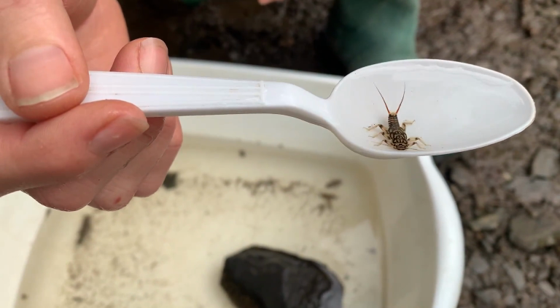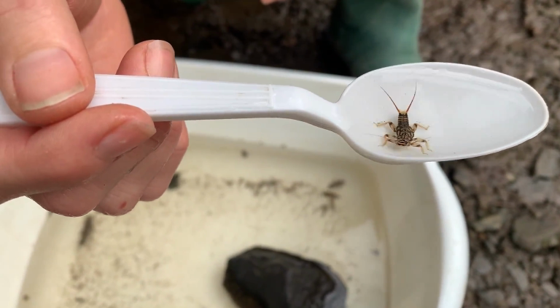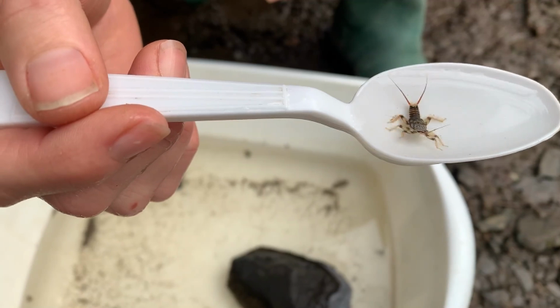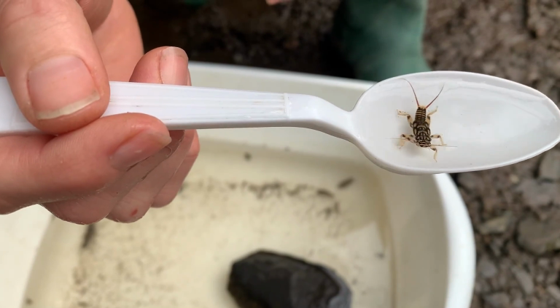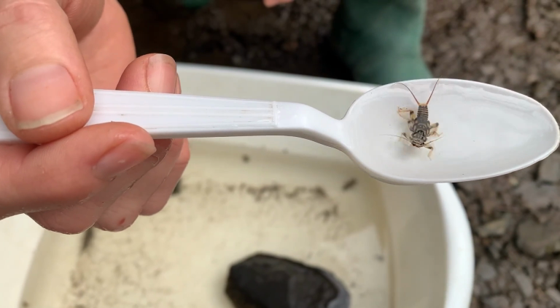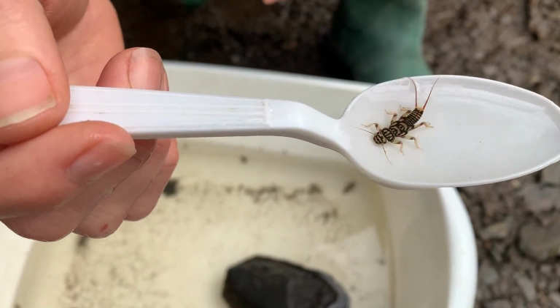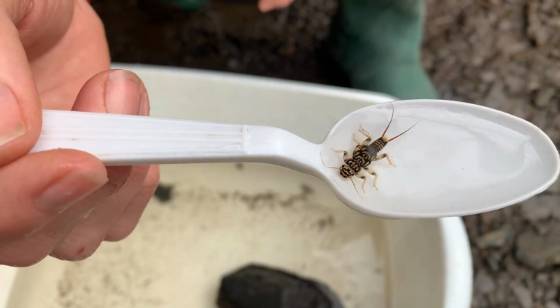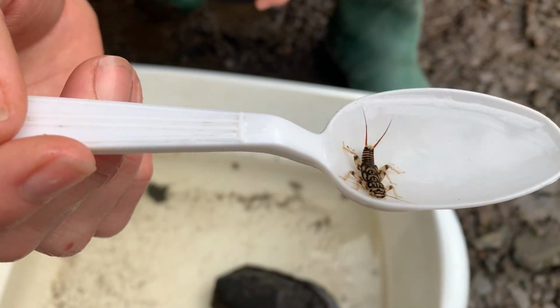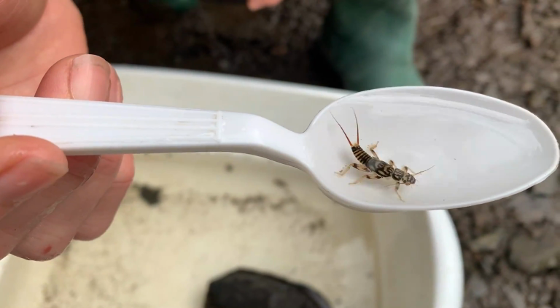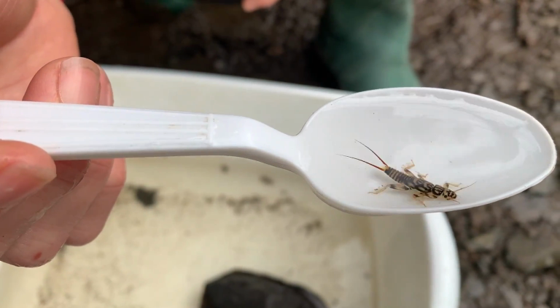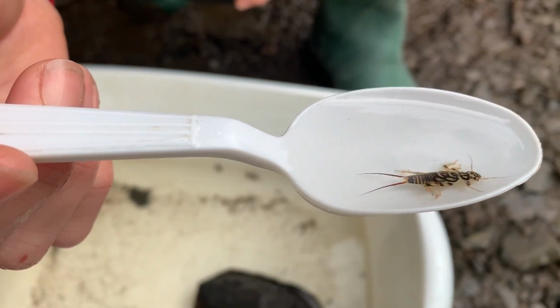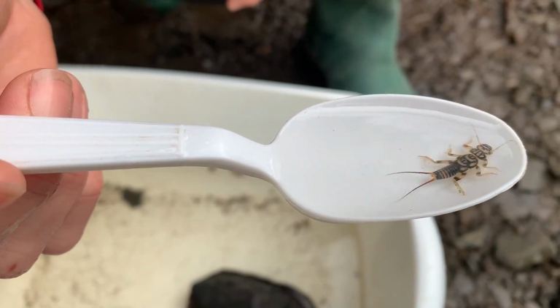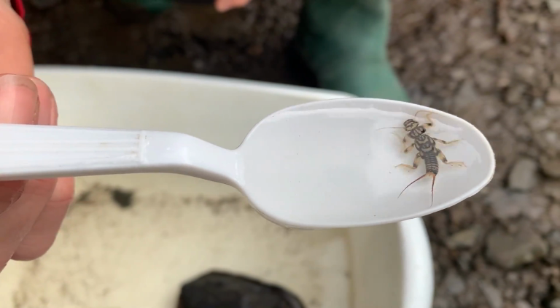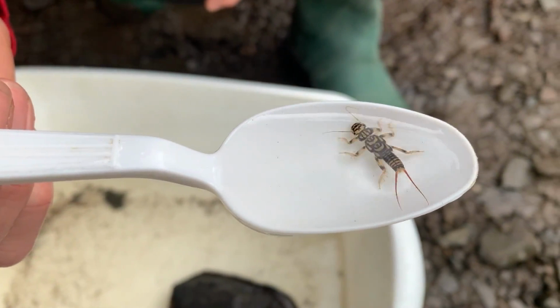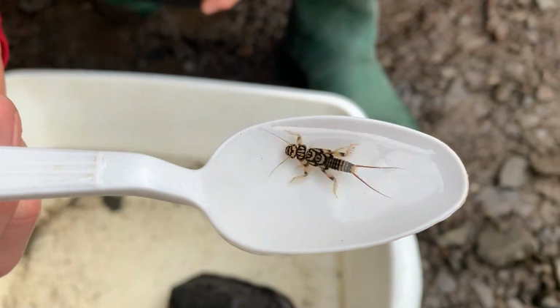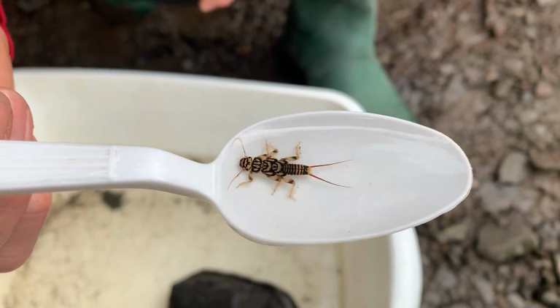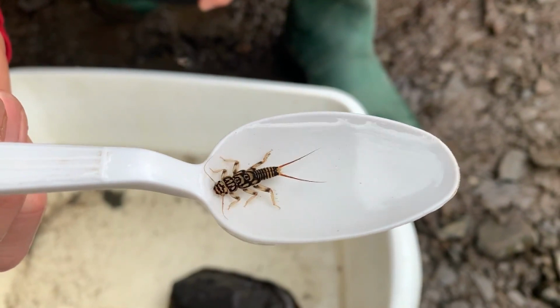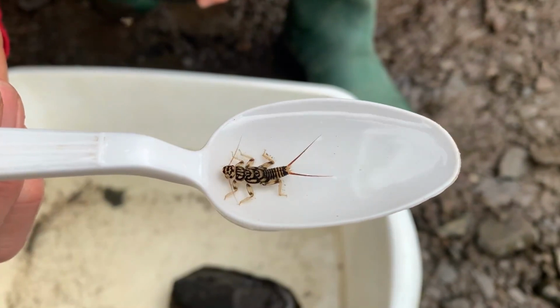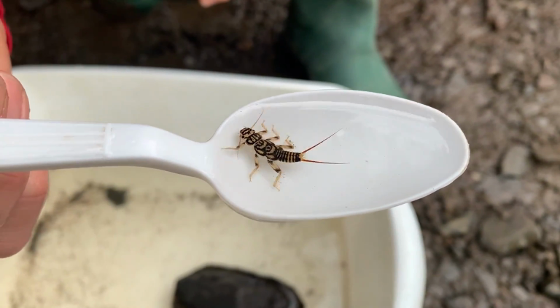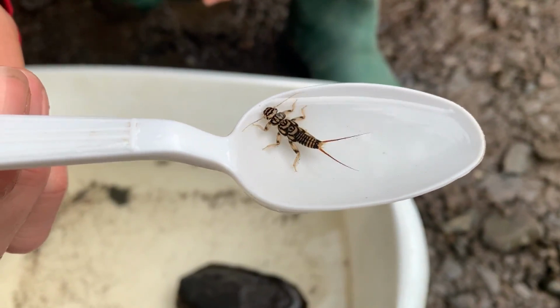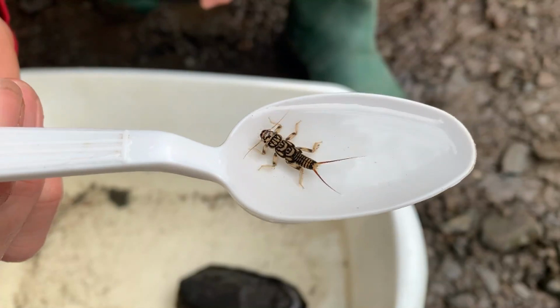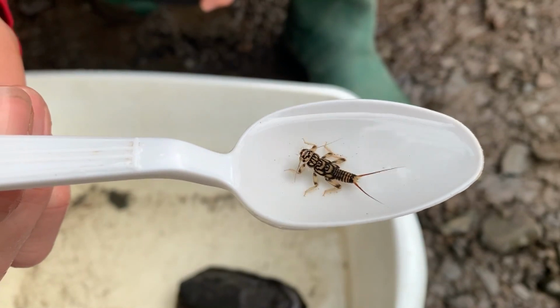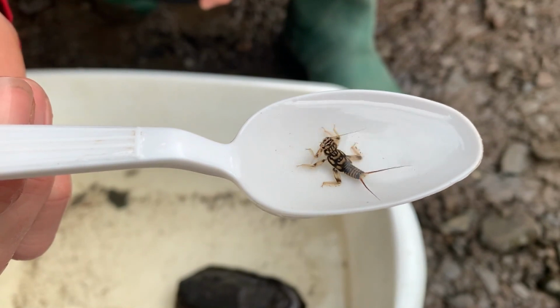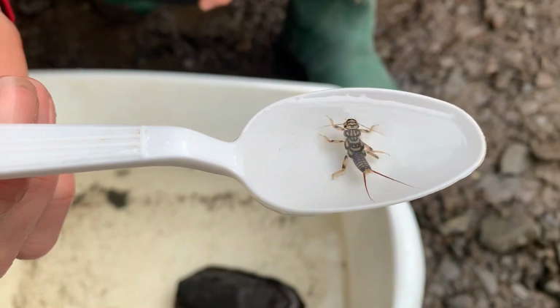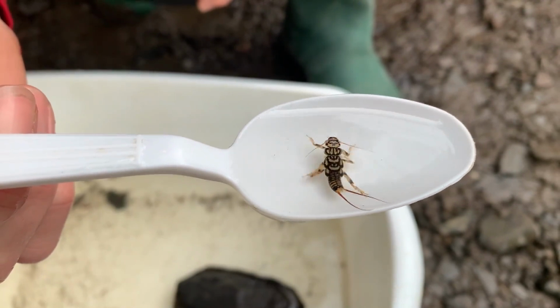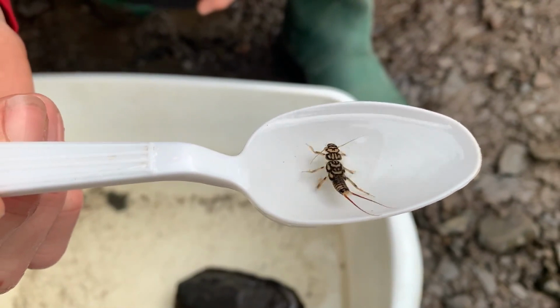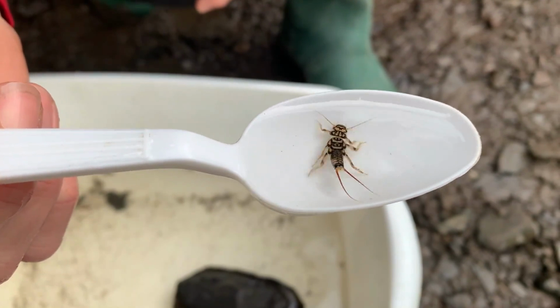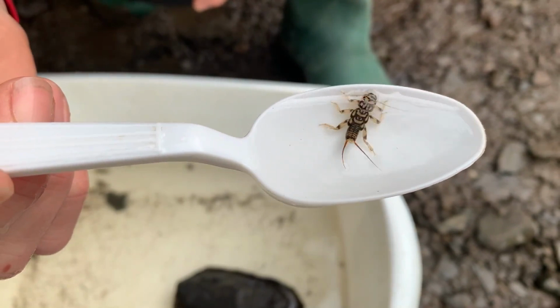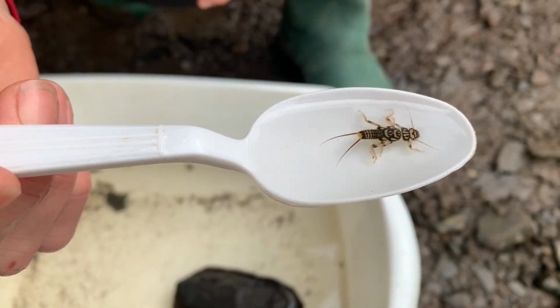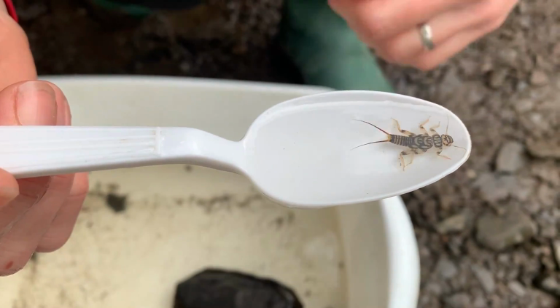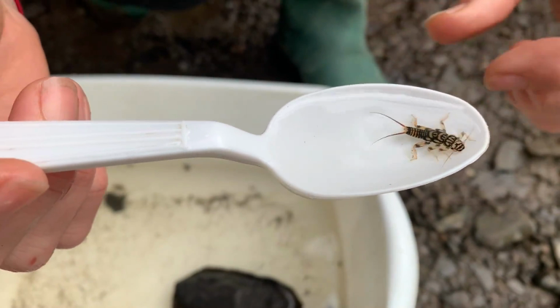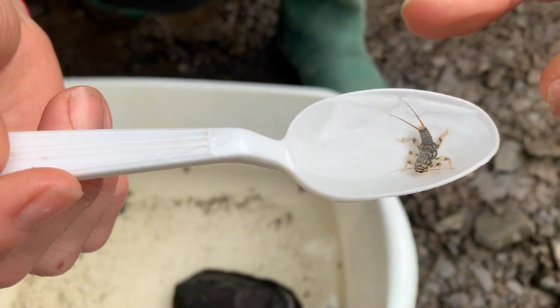Occasionally you'll see some exoskeletons from stoneflies left behind, but this is definitely one of the more dramatically marked aquatic macroinvertebrates in our waters.